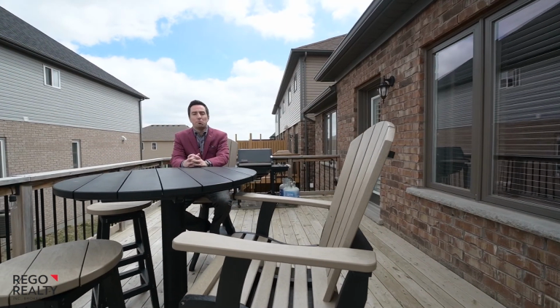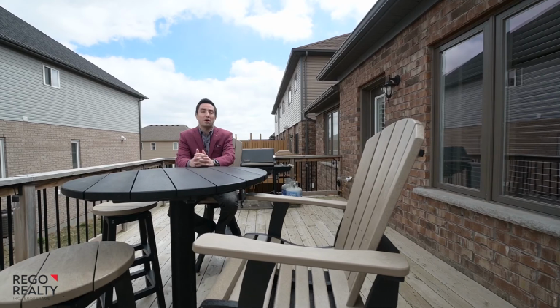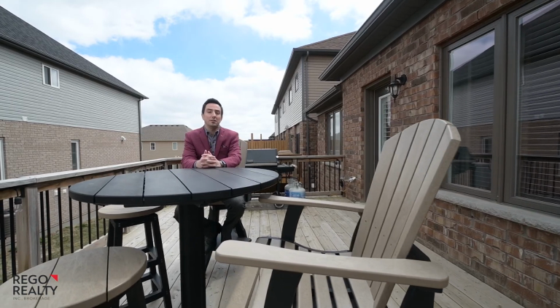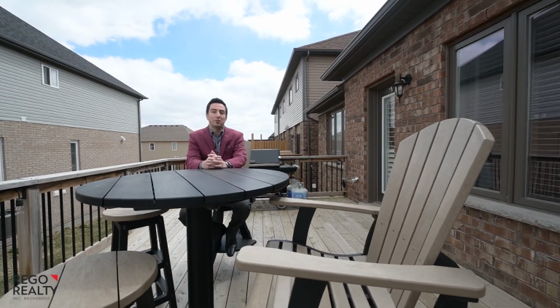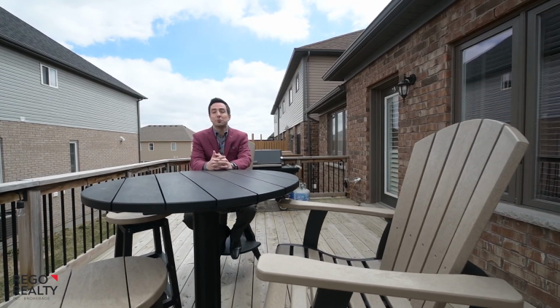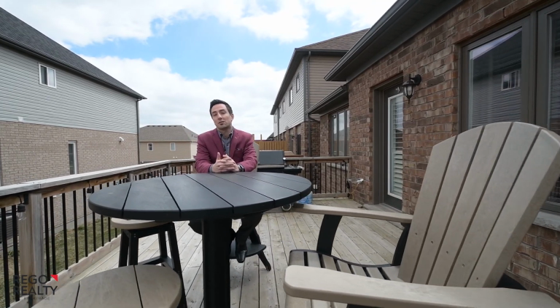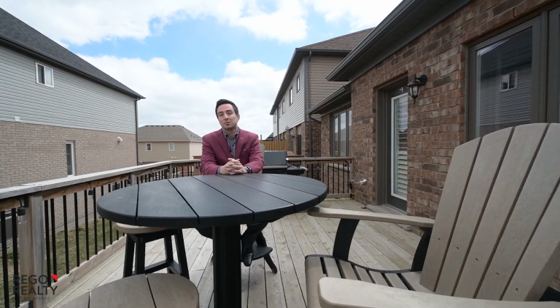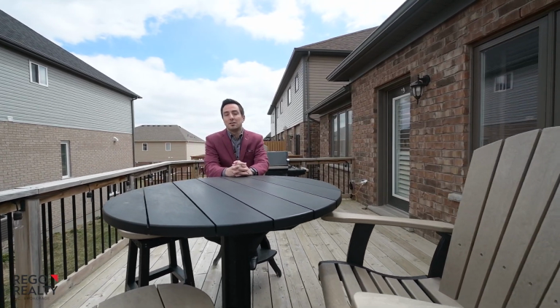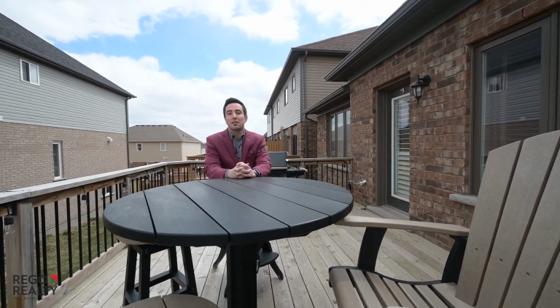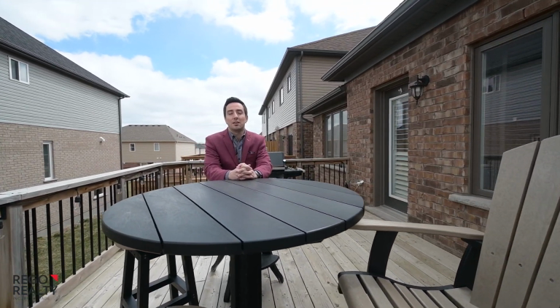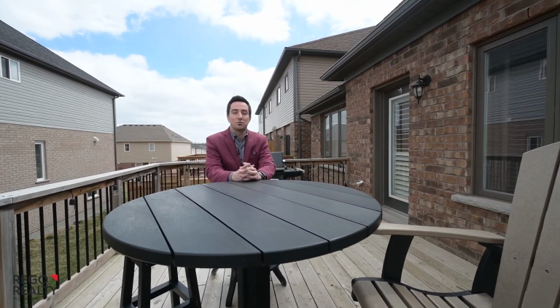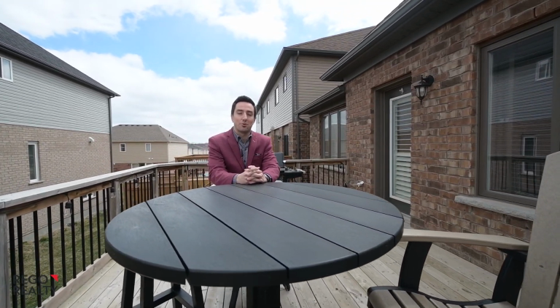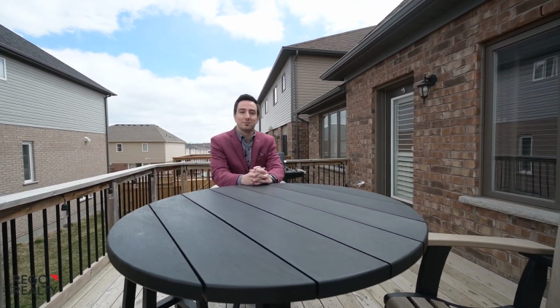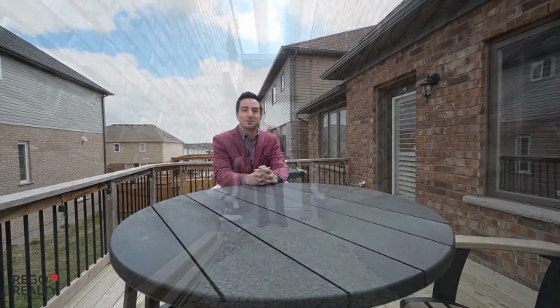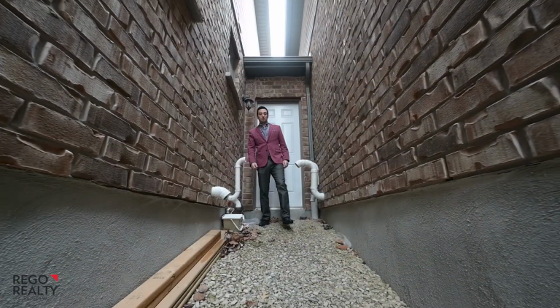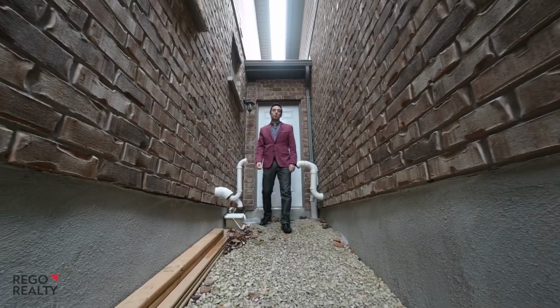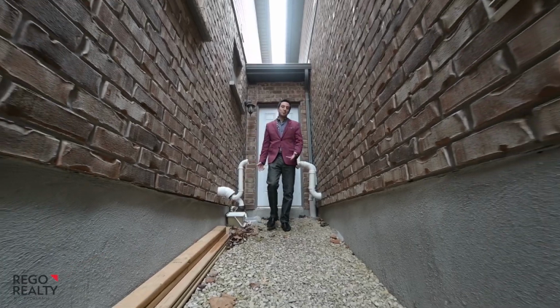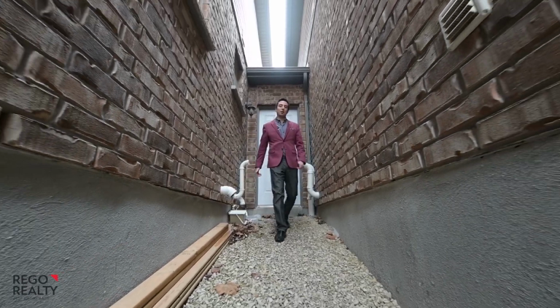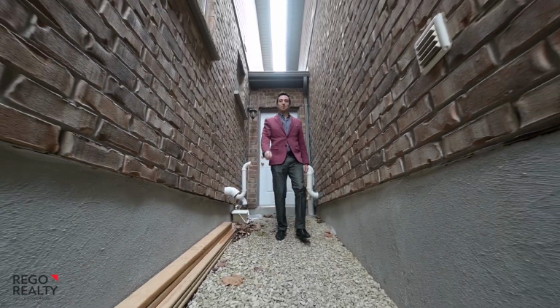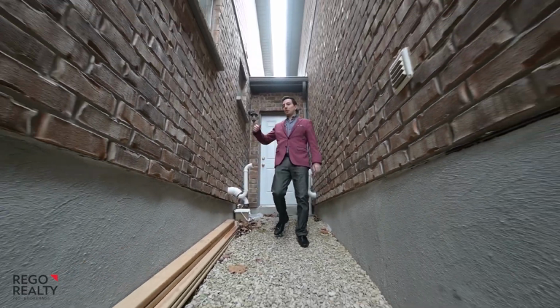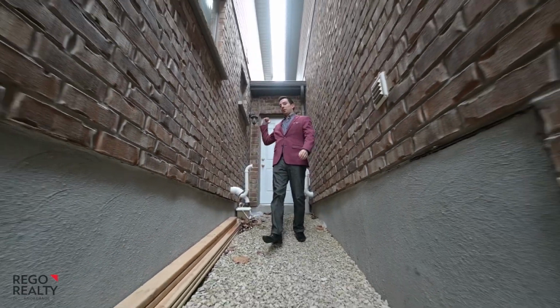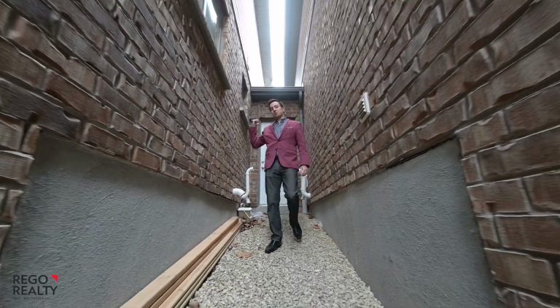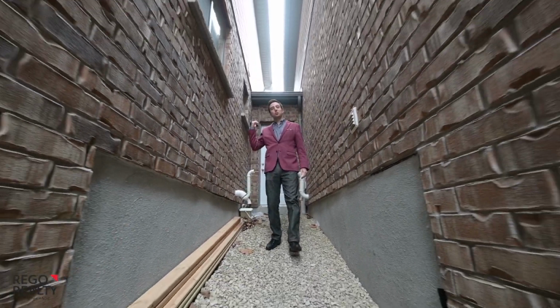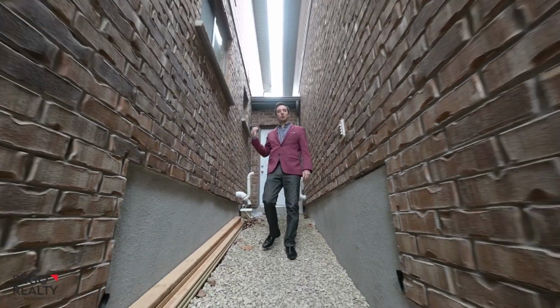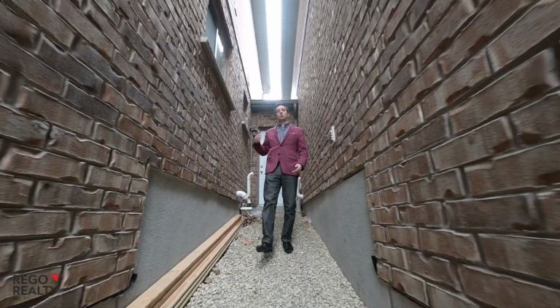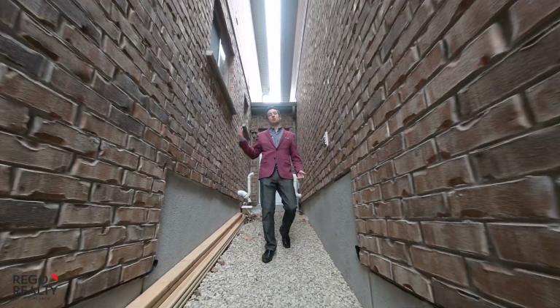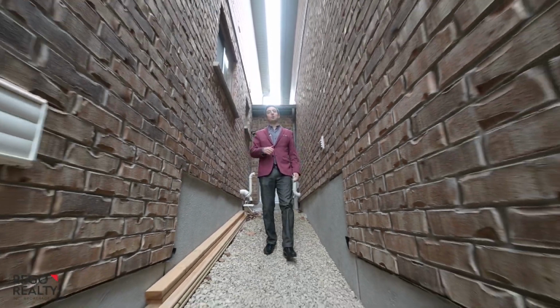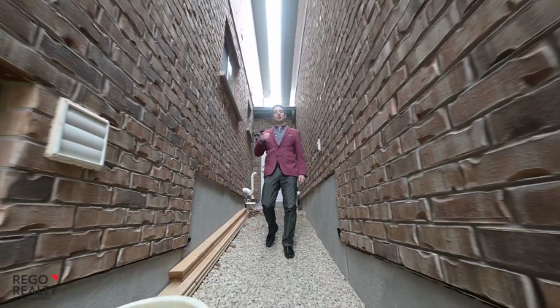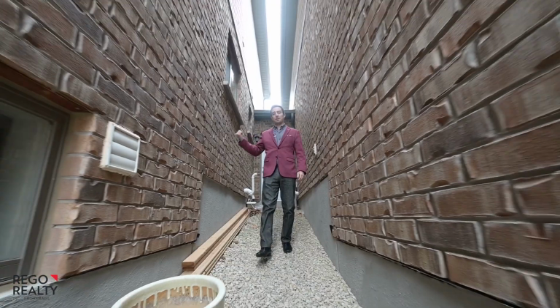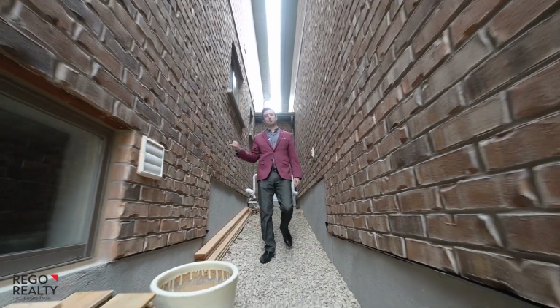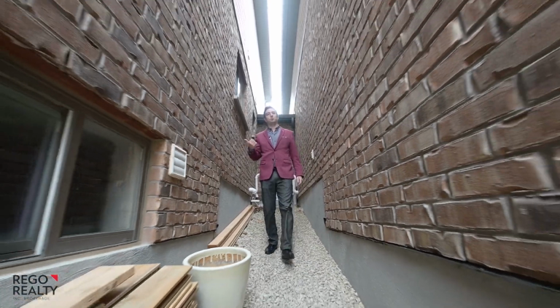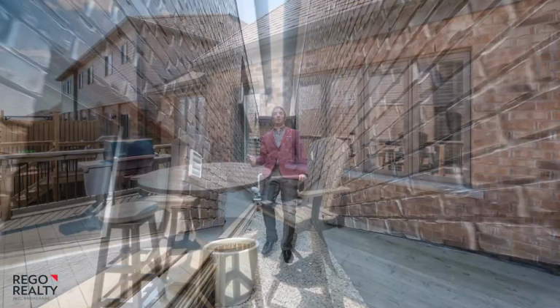Morning coffee or afternoon cocktails, this elevated deck is just right. So what do I mean by link home? This is your two-car garage, which is the only thing that connects you to your neighbor.